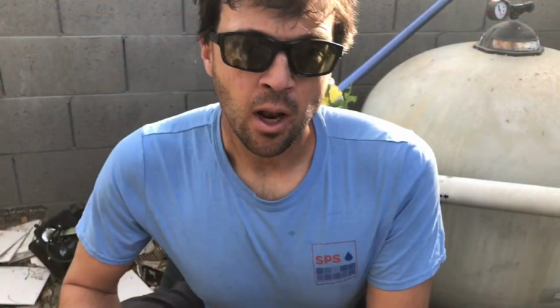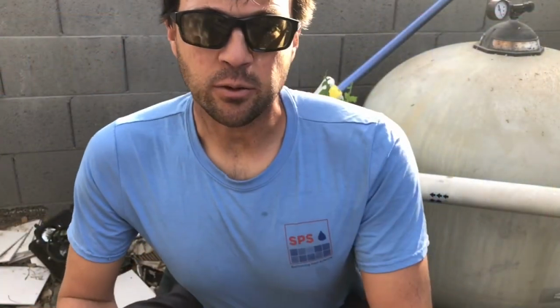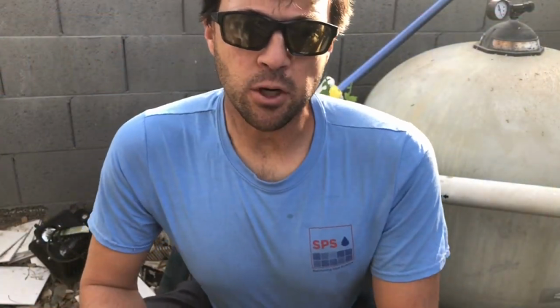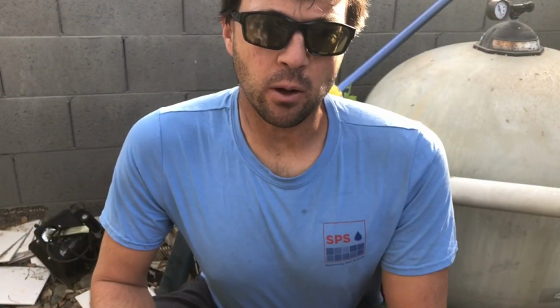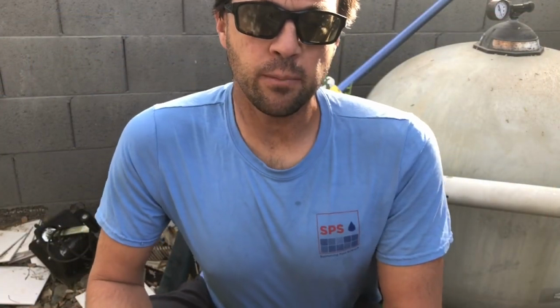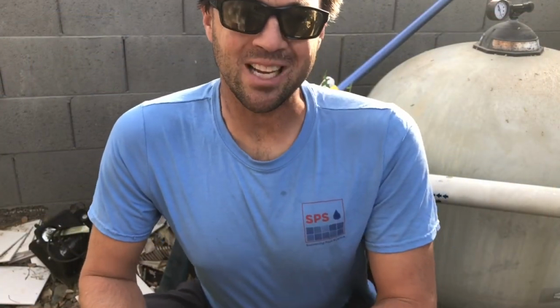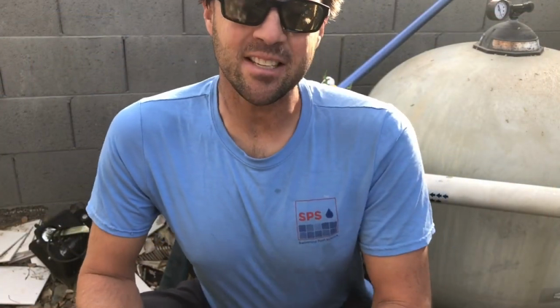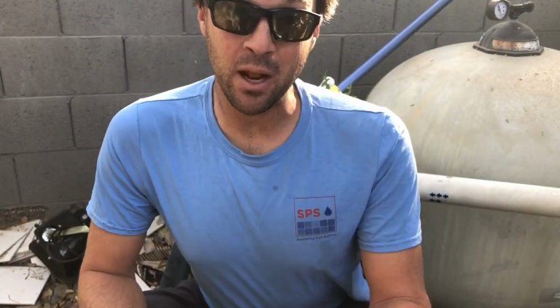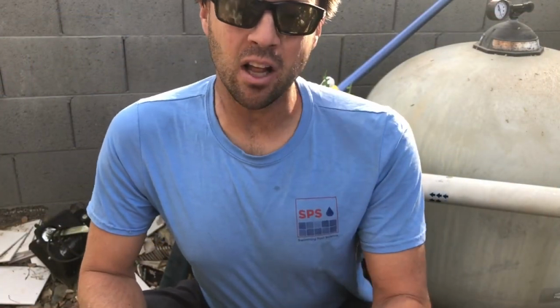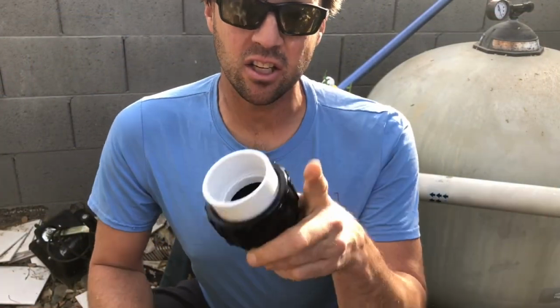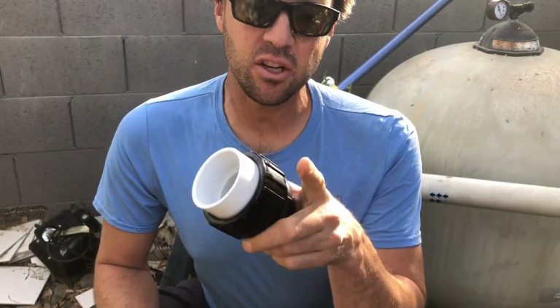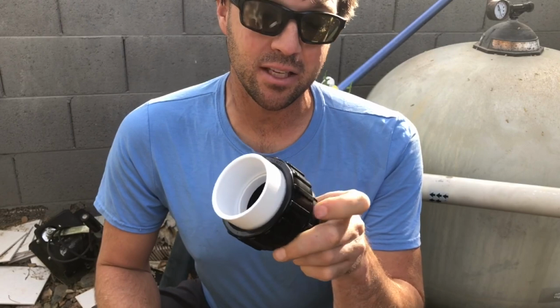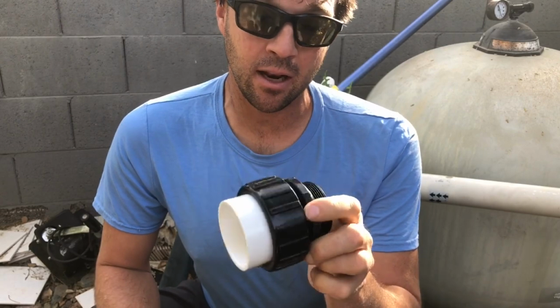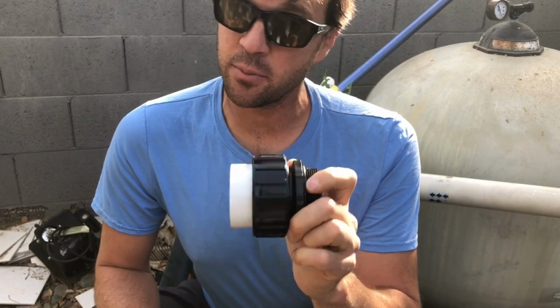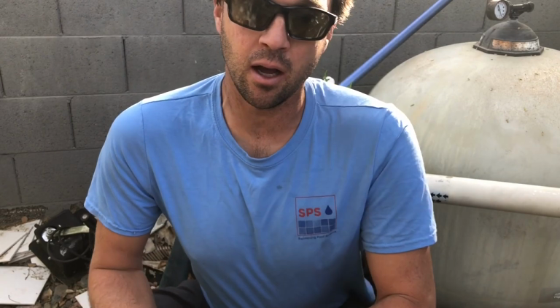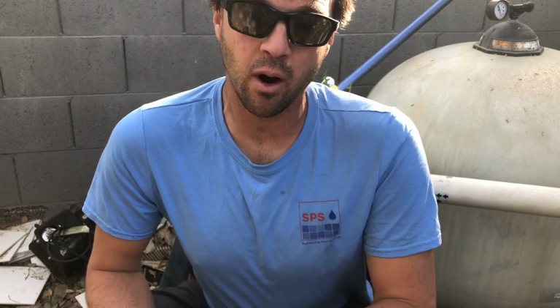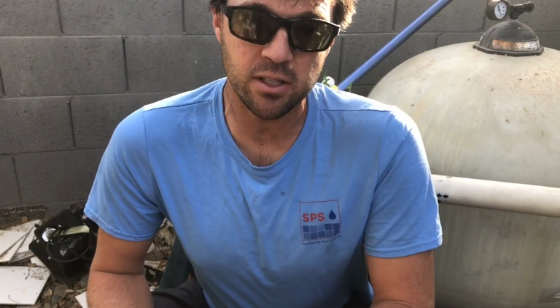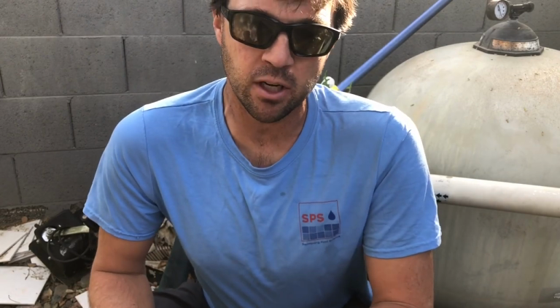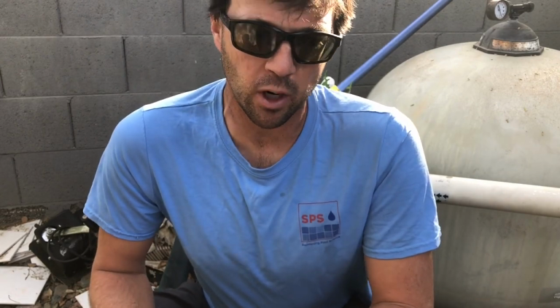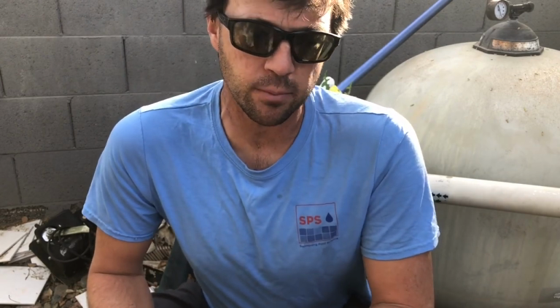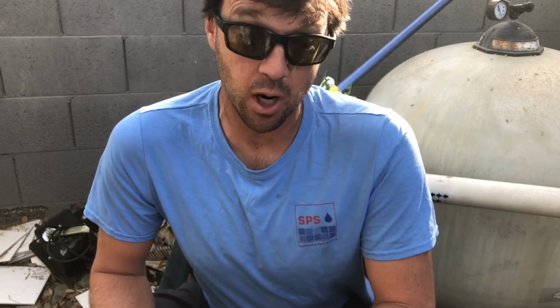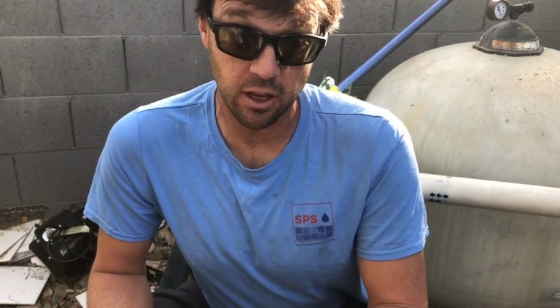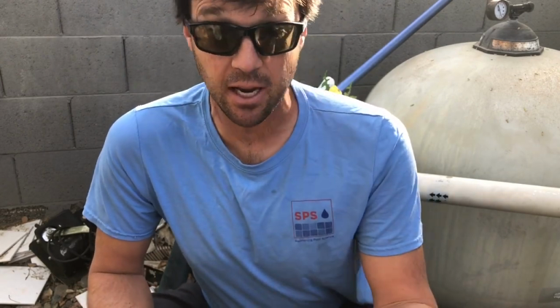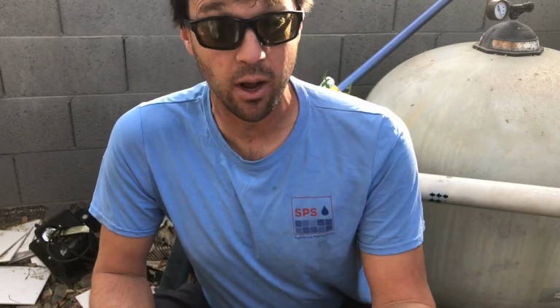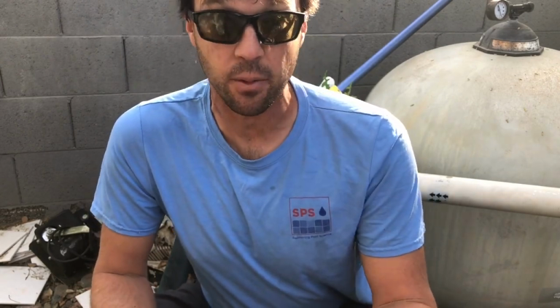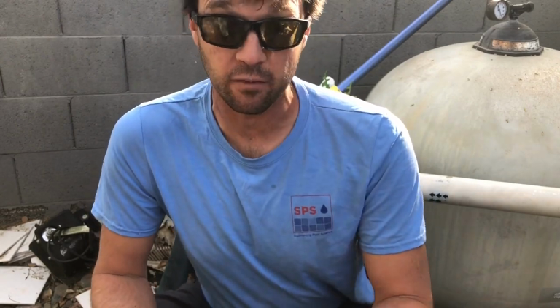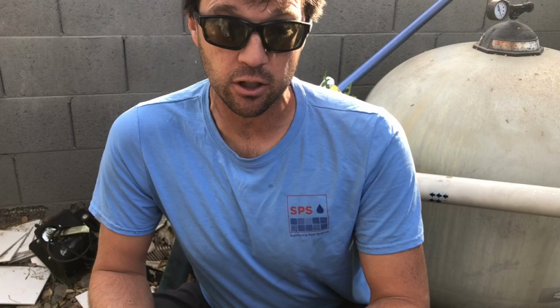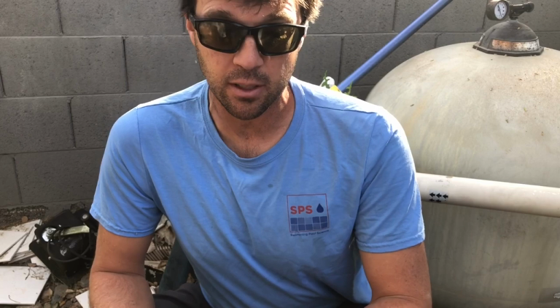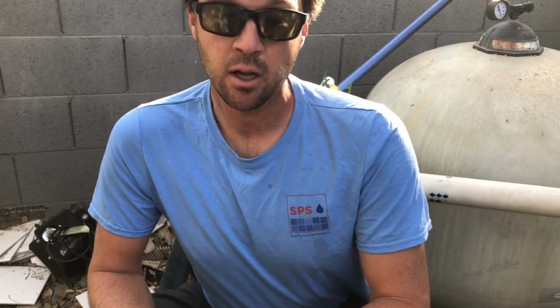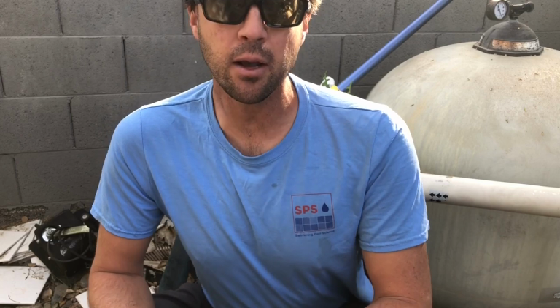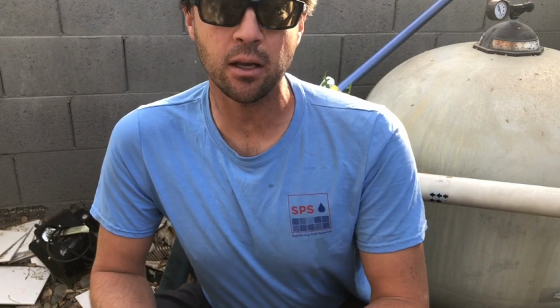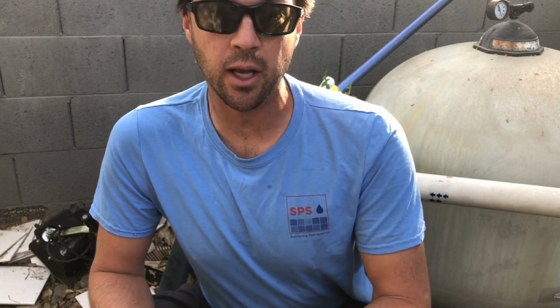Hey guys, what's up? Josh Maul with Swimming Pool Science. It's been a while, it's good to see you guys again. It's been quite a busy winter. I've been working on some other projects that have taken me away from the pool videos, but trying to get back into it.